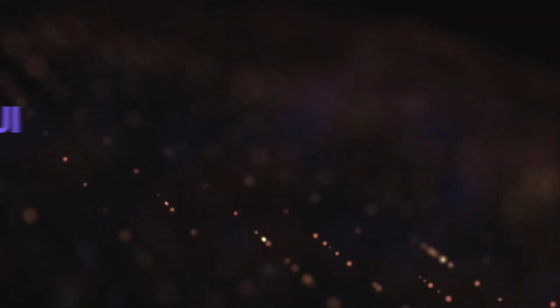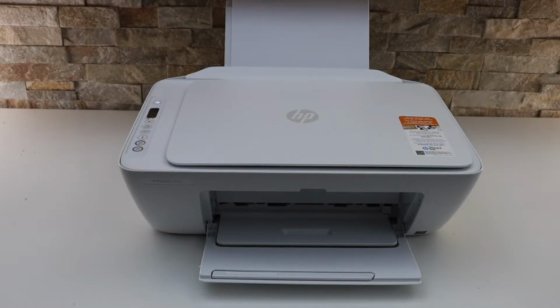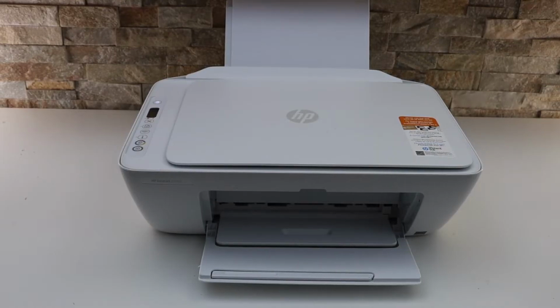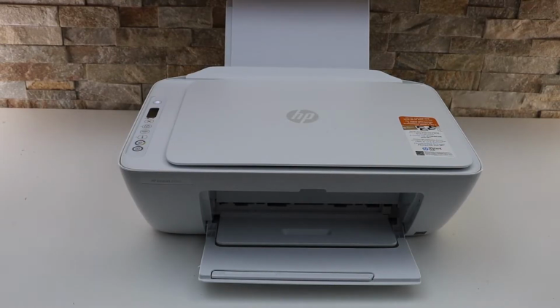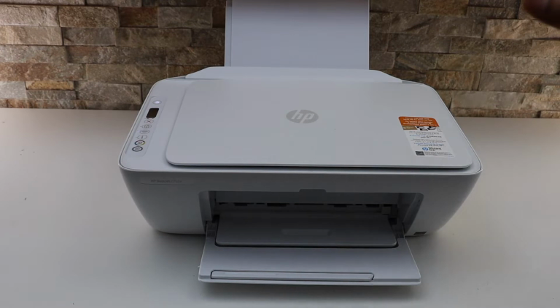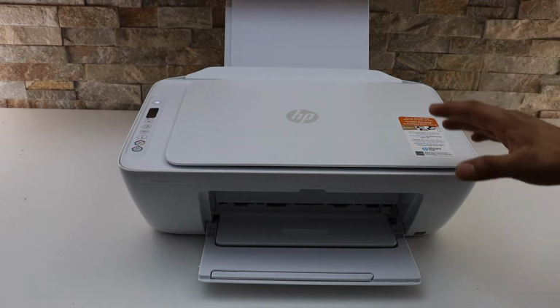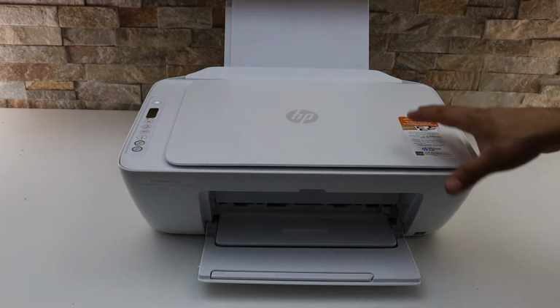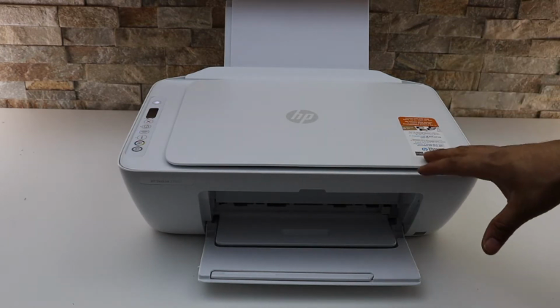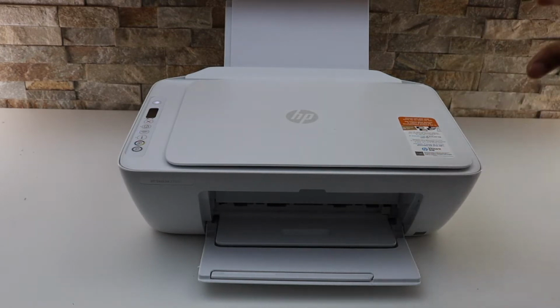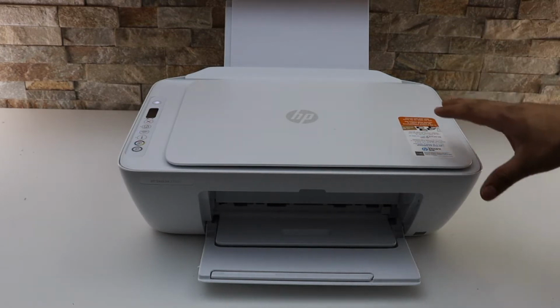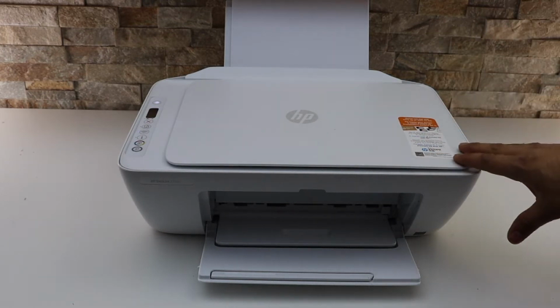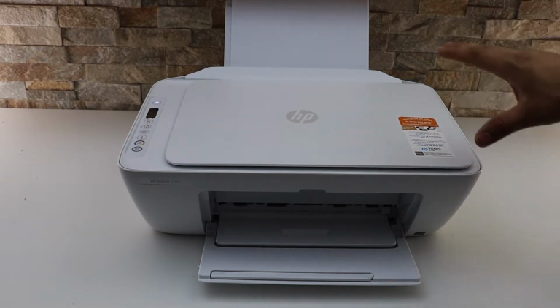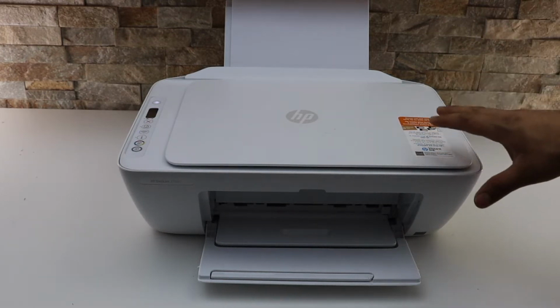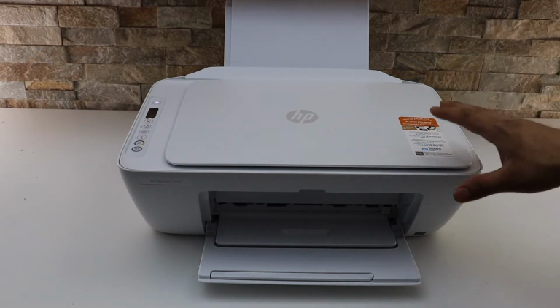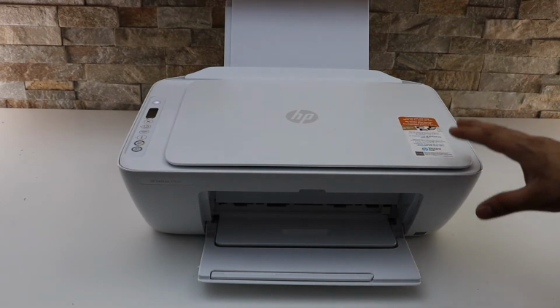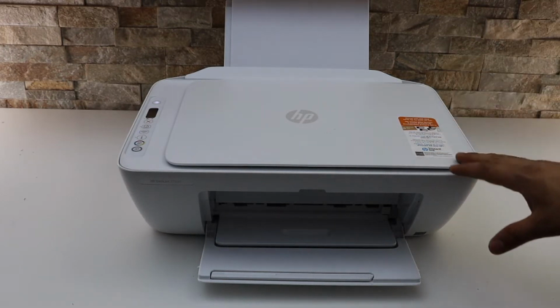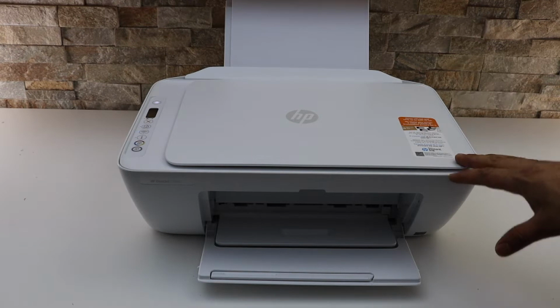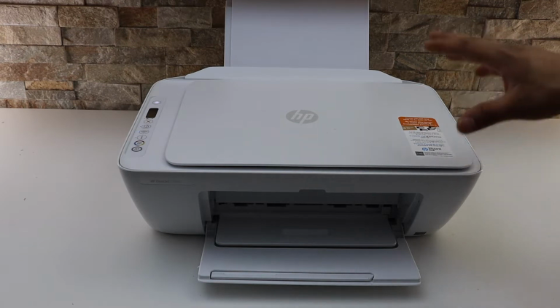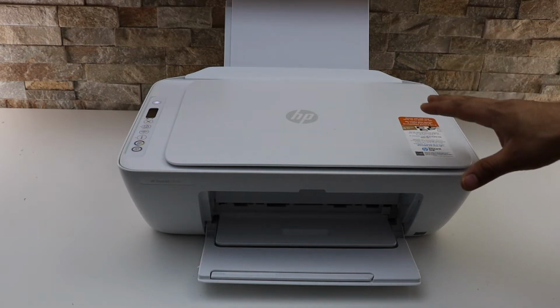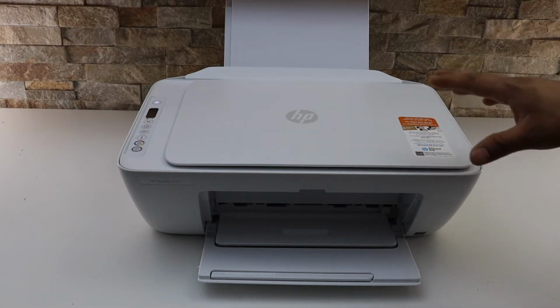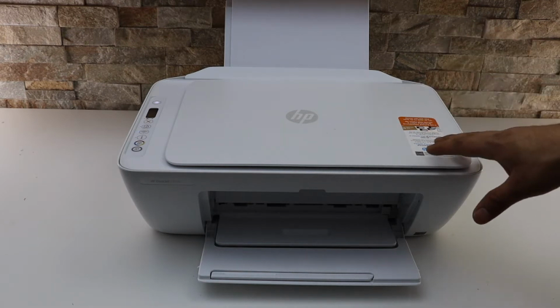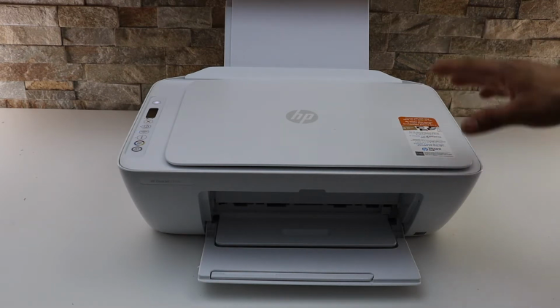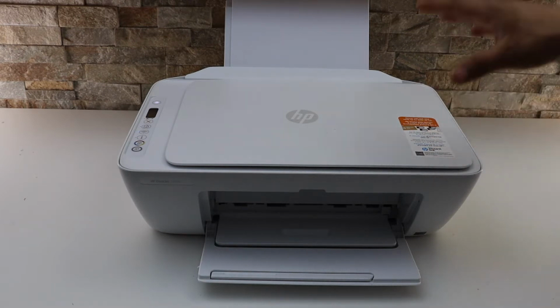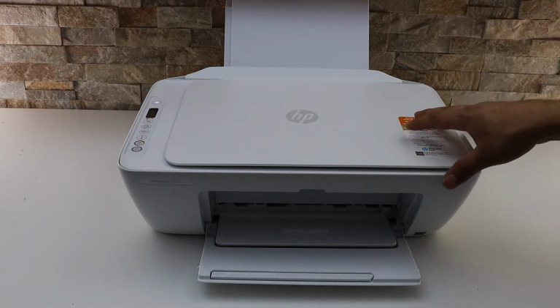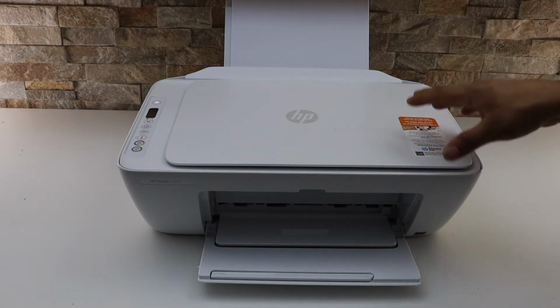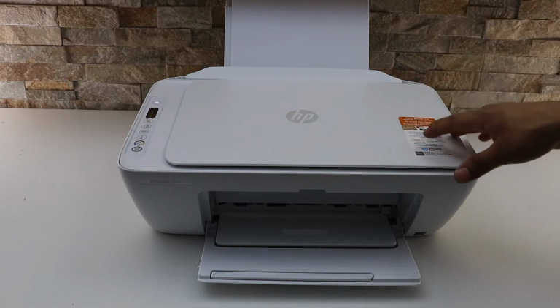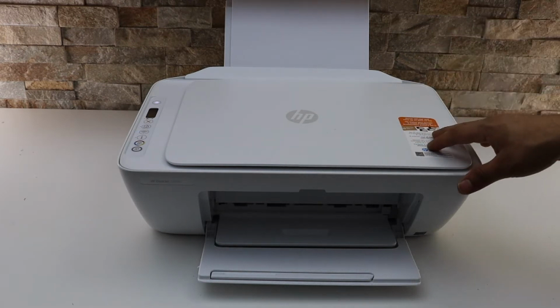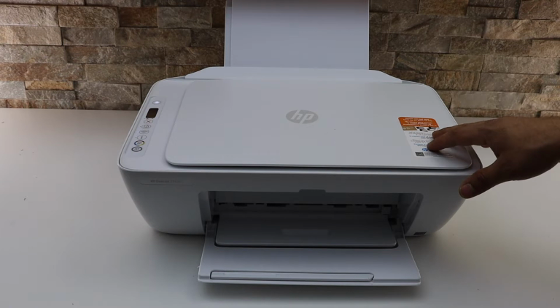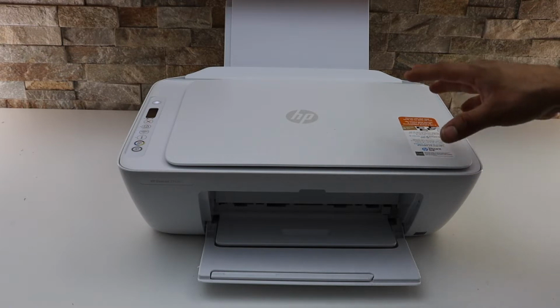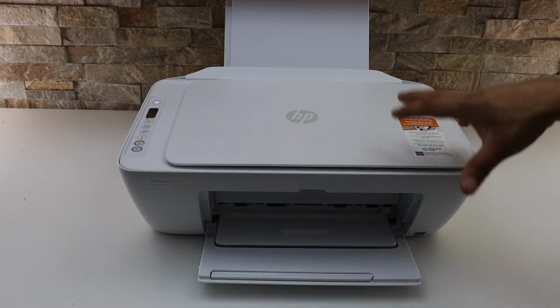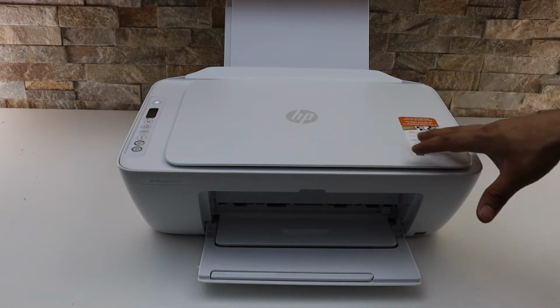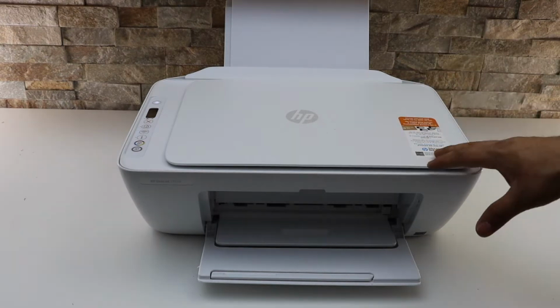In this video I'm going to show you how to print from your HP DeskJet 2752e printer when you don't have a Wi-Fi network. We can use the printer's built-in Wi-Fi and then print with that.